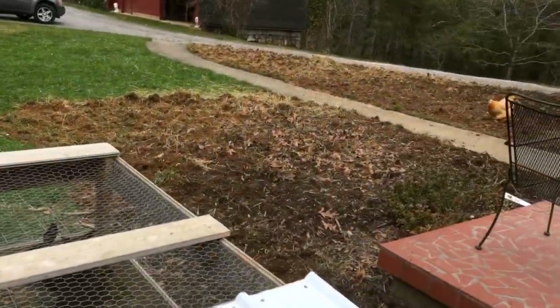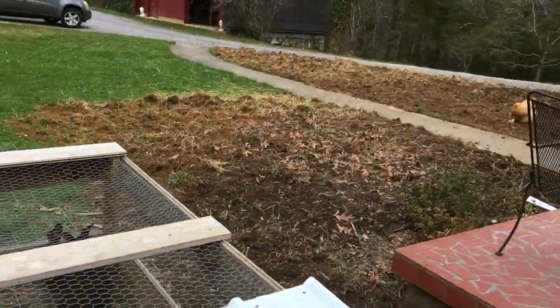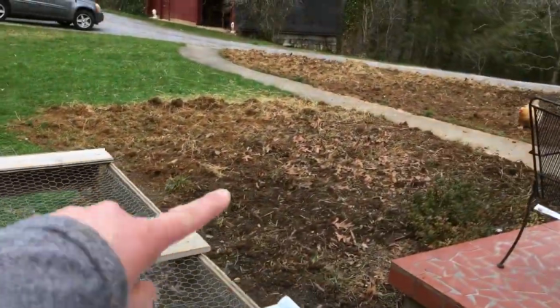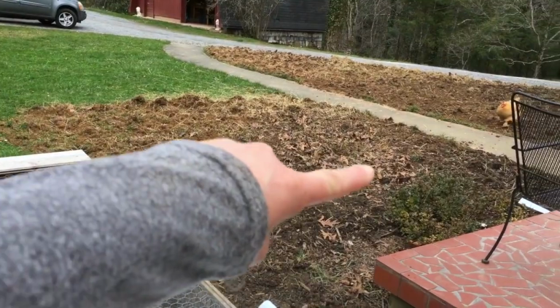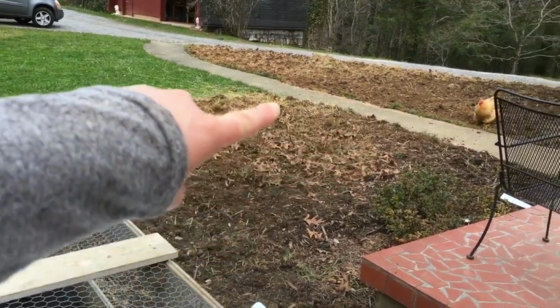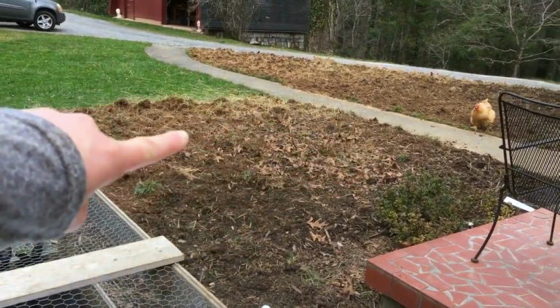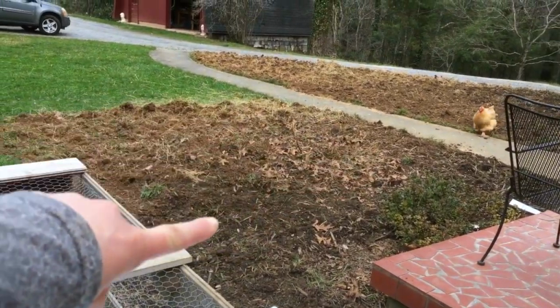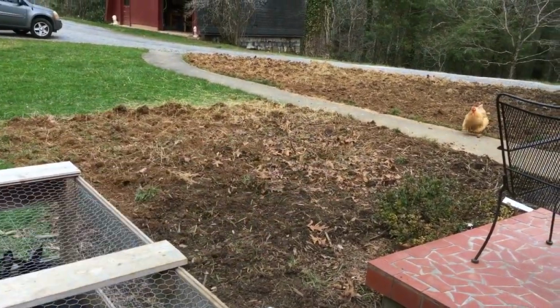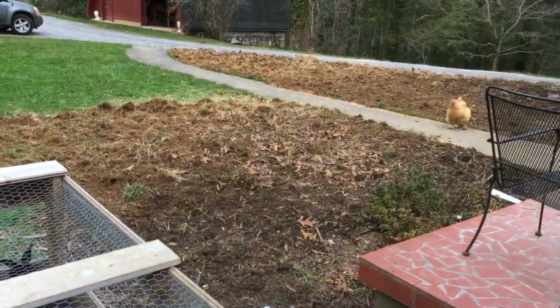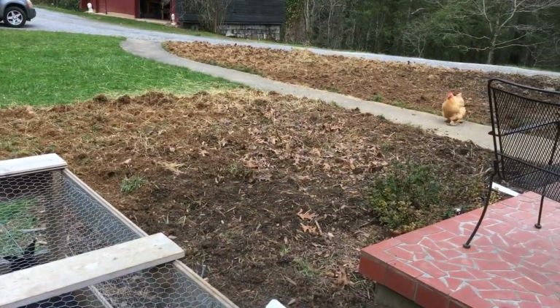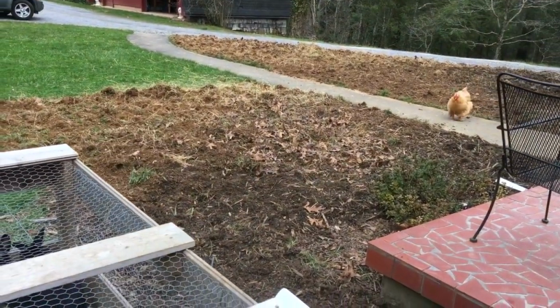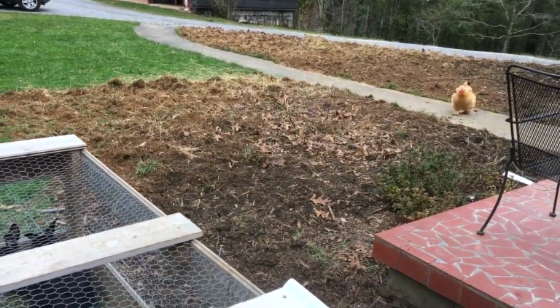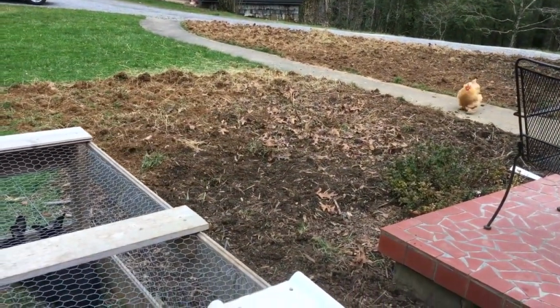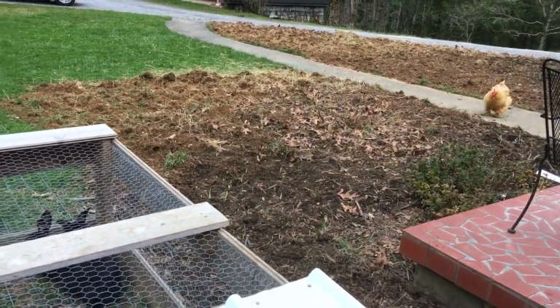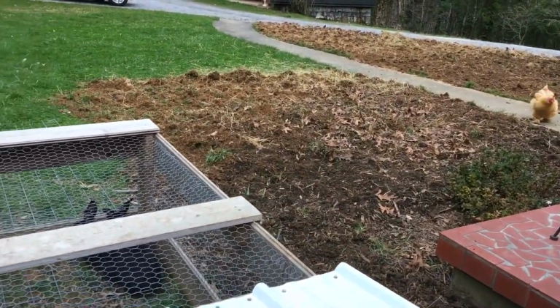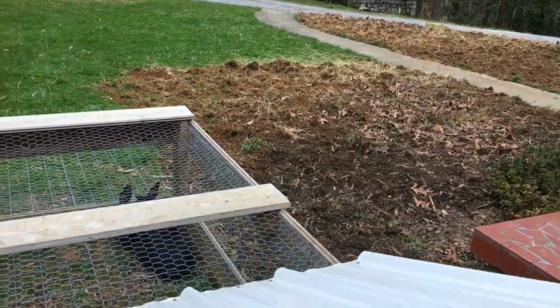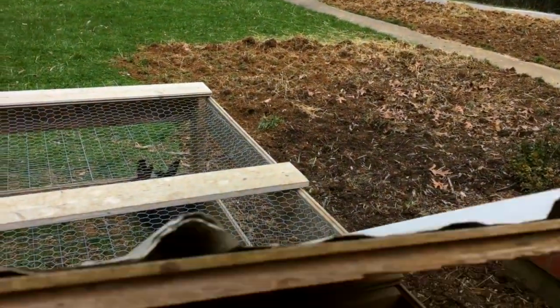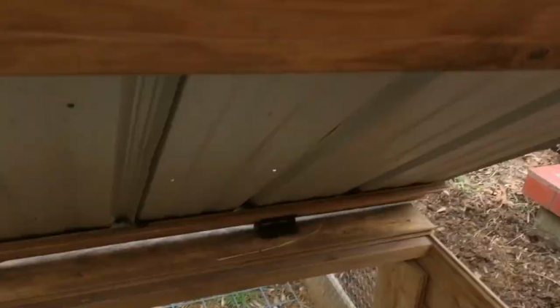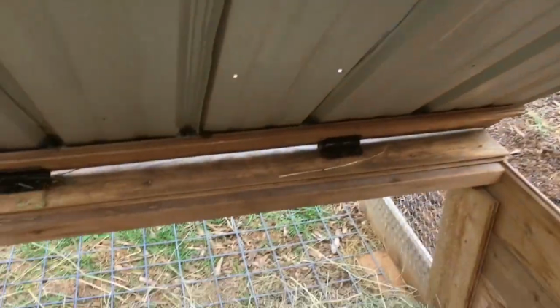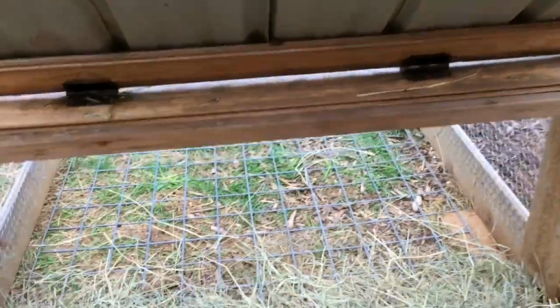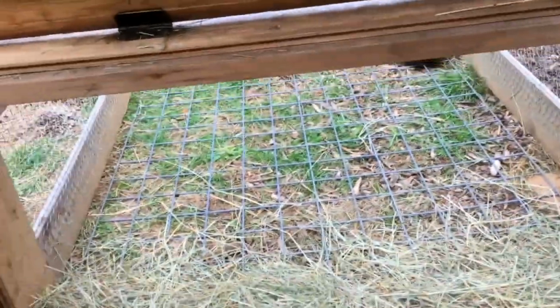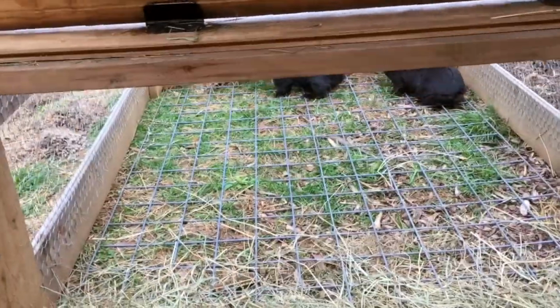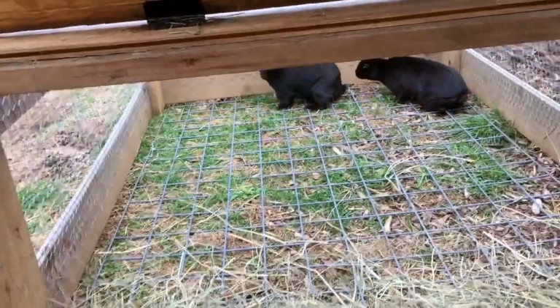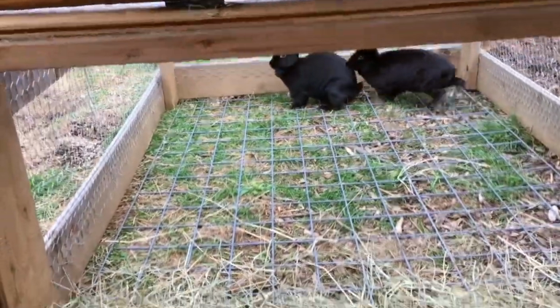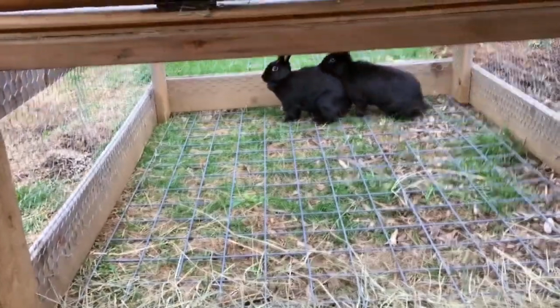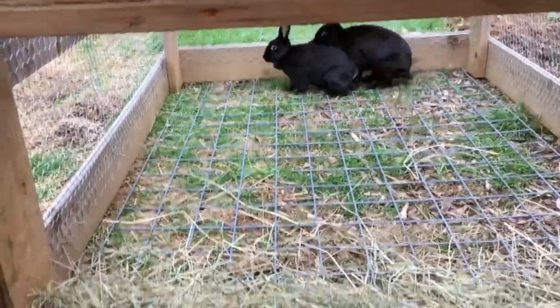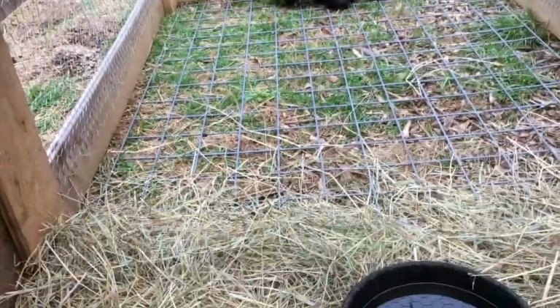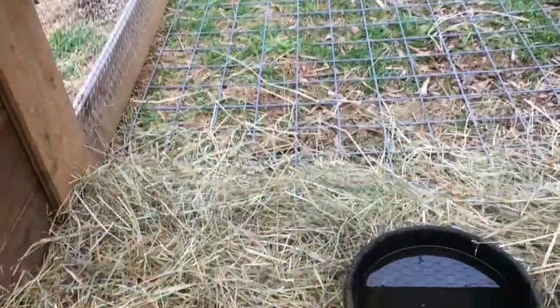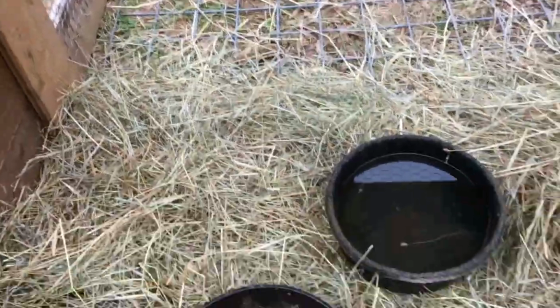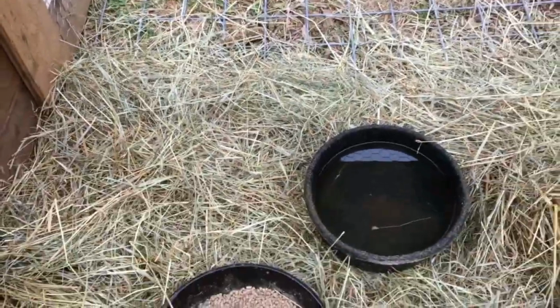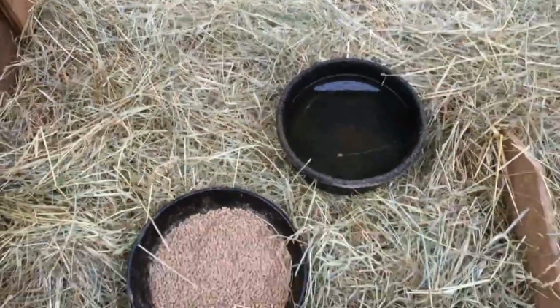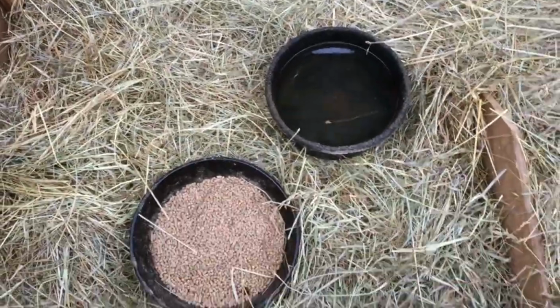Bo has been working on fertilizing this area. He did a great job. And now he's totally happy in here with his lady. I'll give them some privacy.